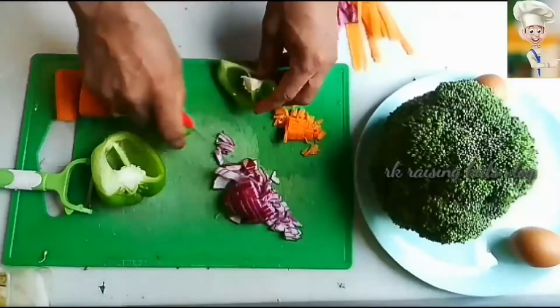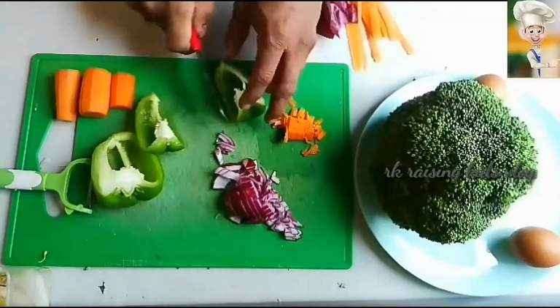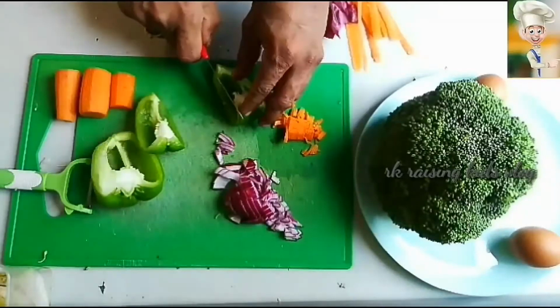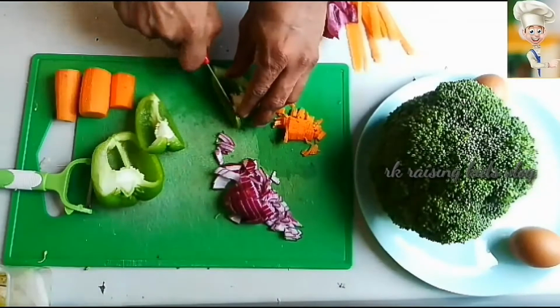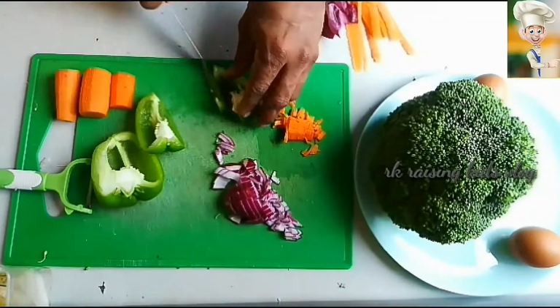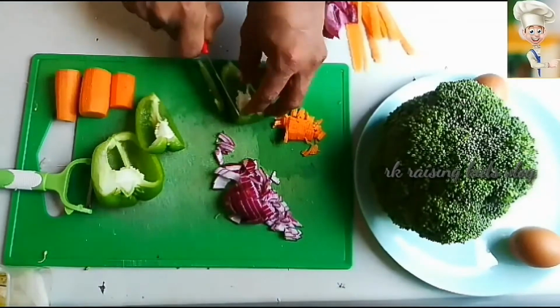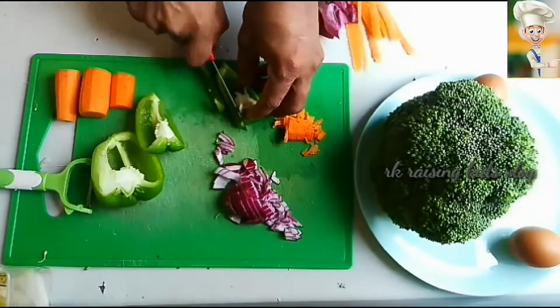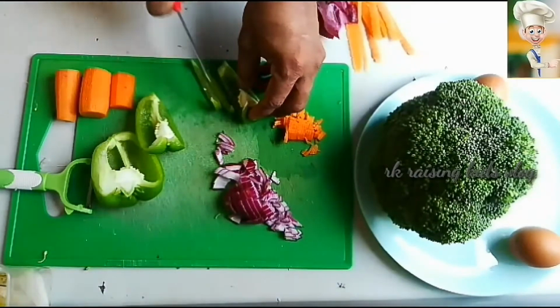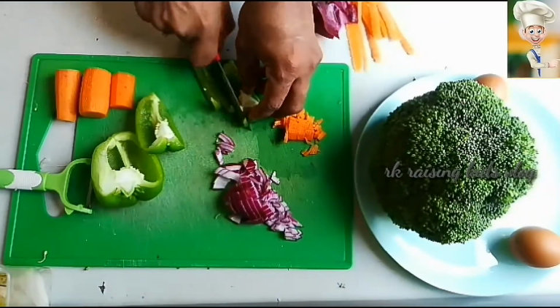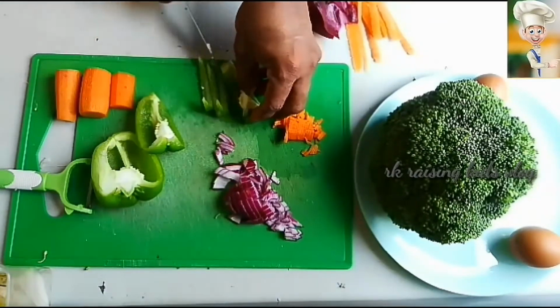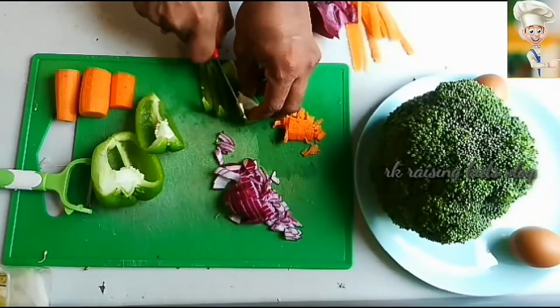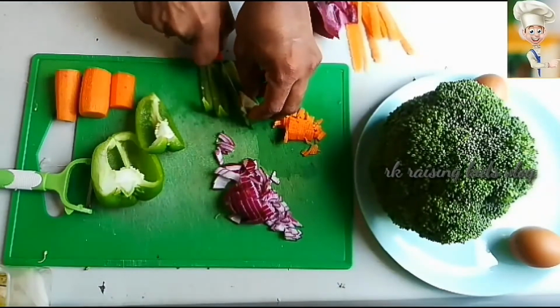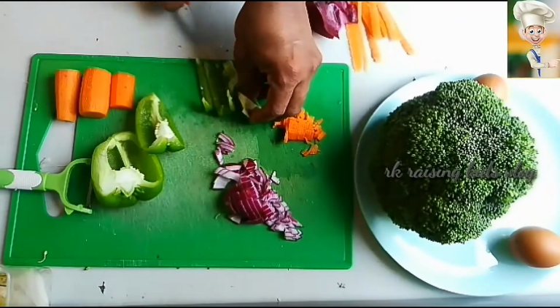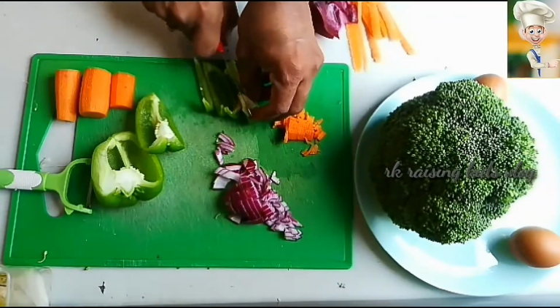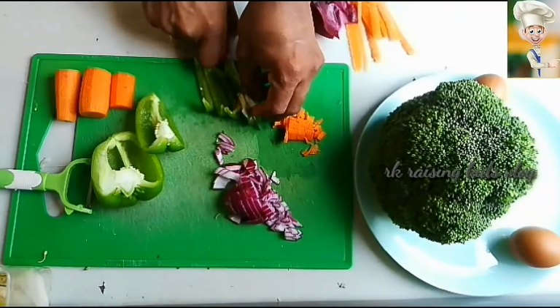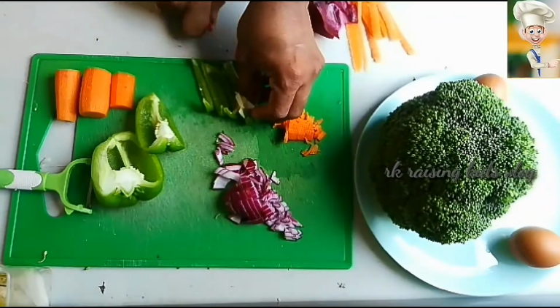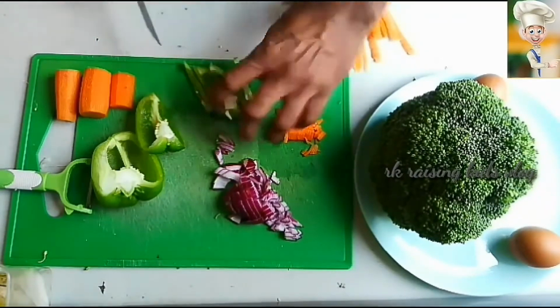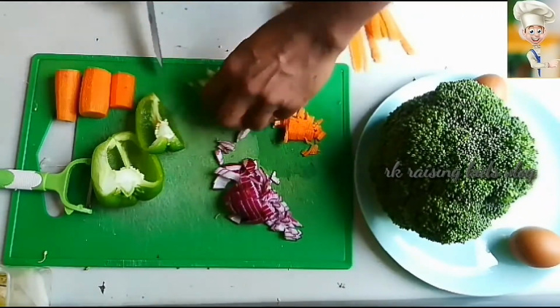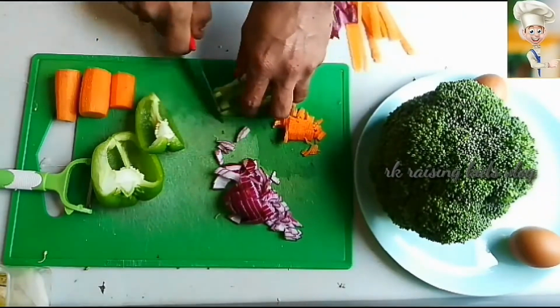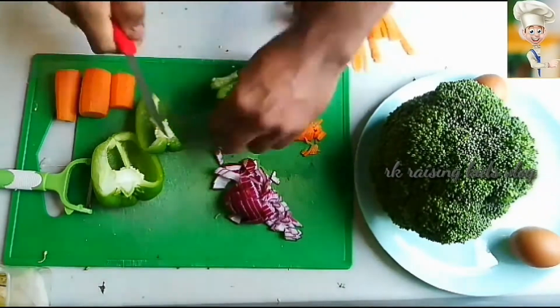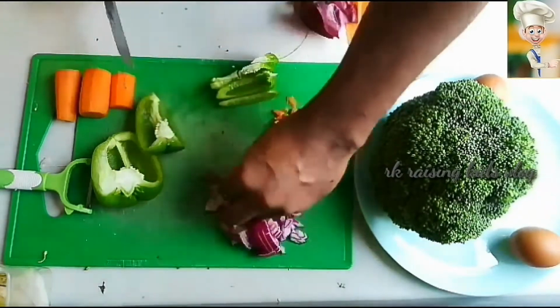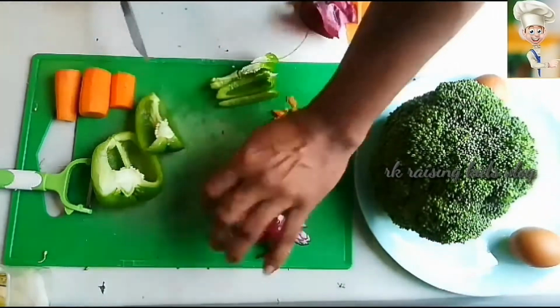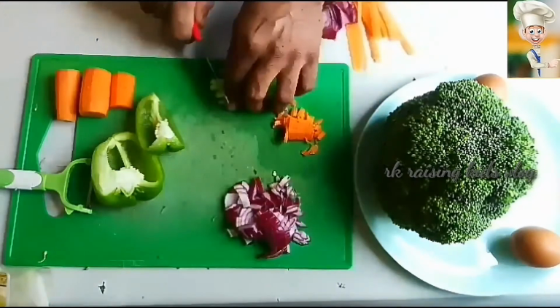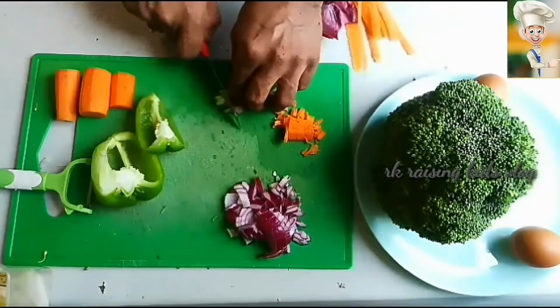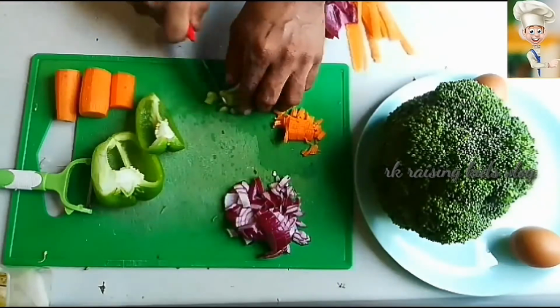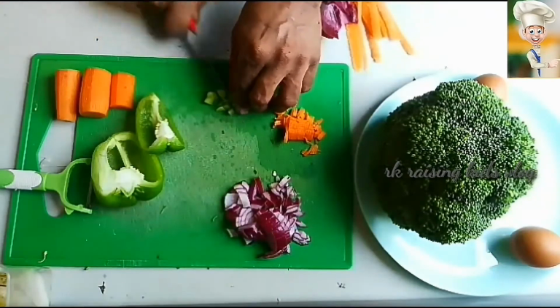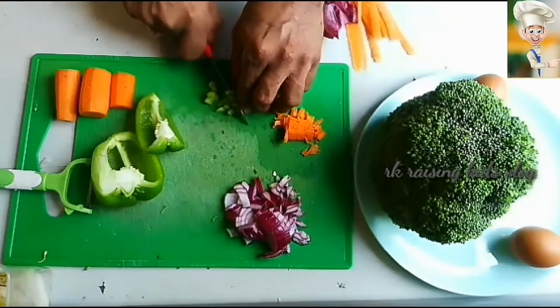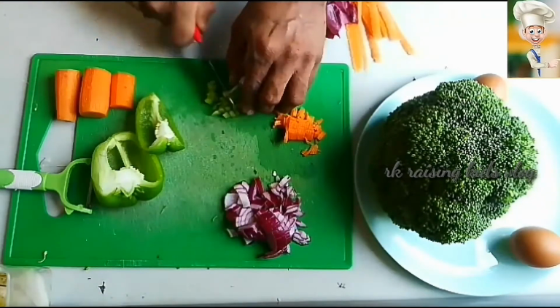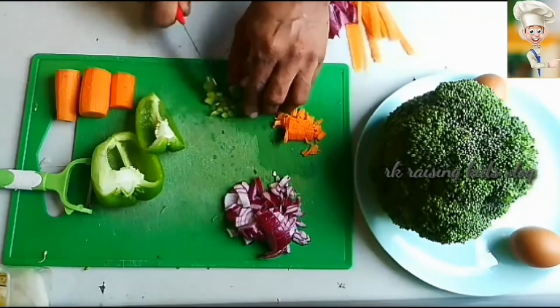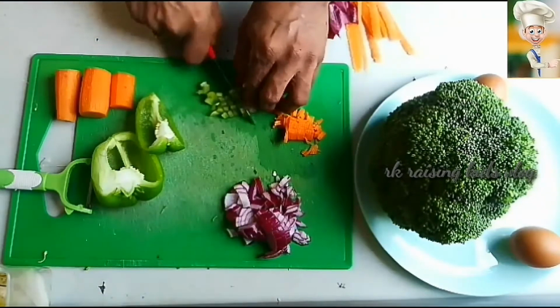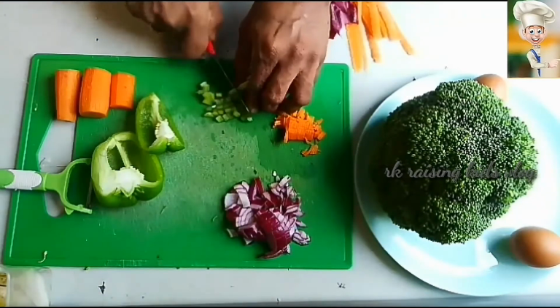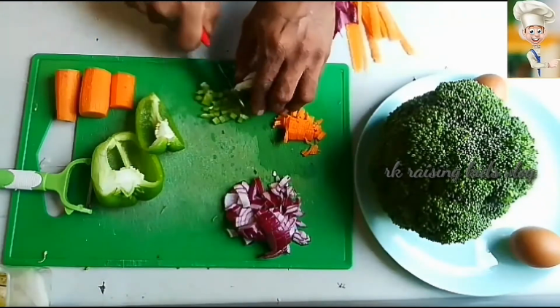Hello friends, welcome to my channel RK Raising Kiss Rock. Today I'm gonna make yummy broccoli omelet. So let's see how to make it.